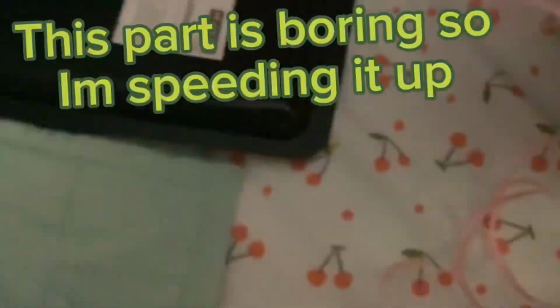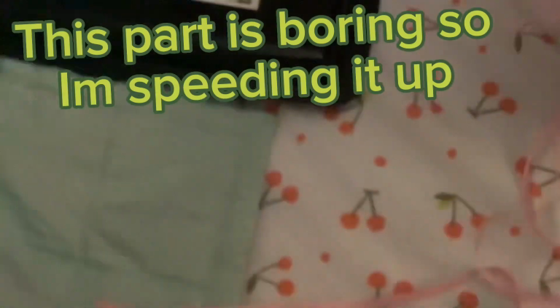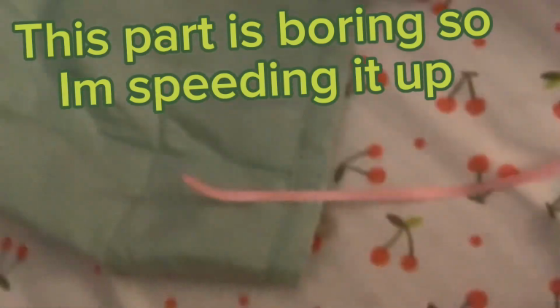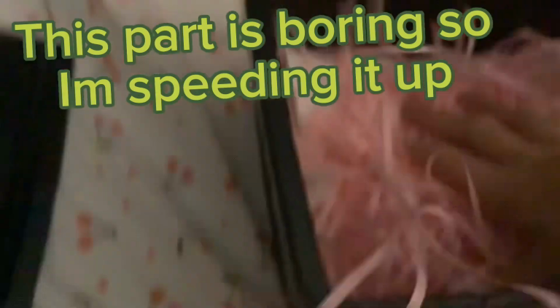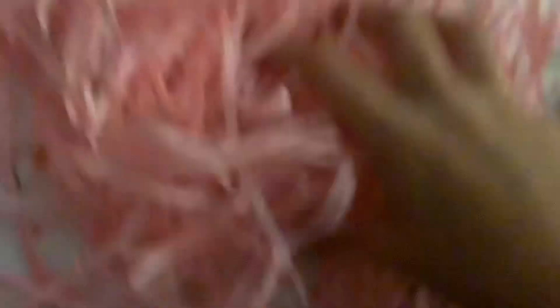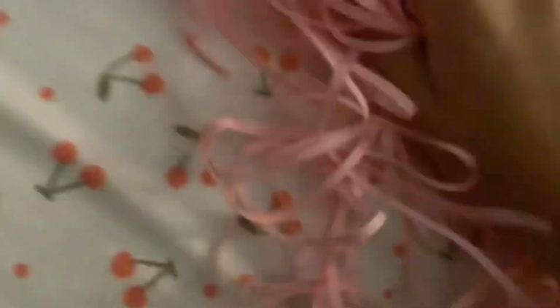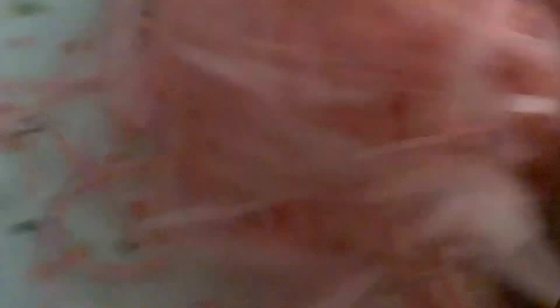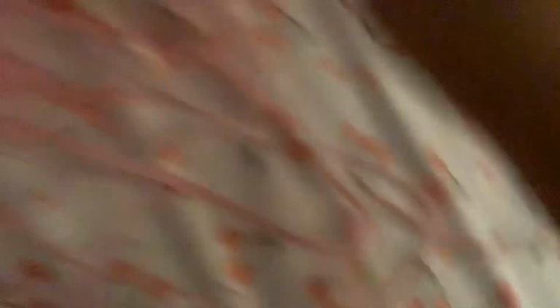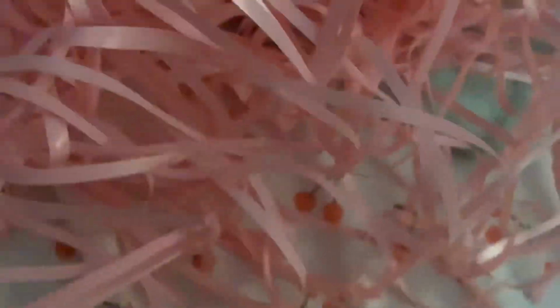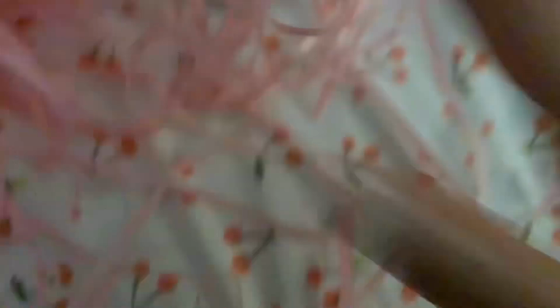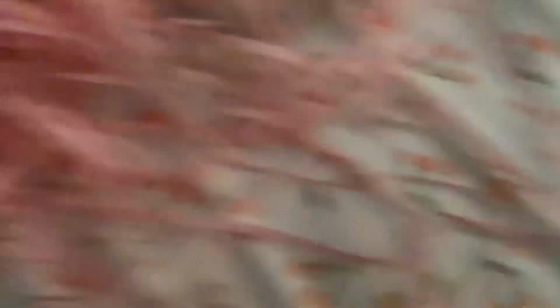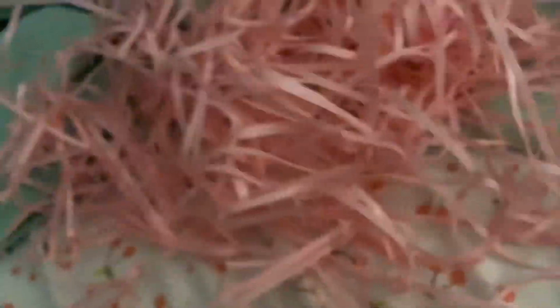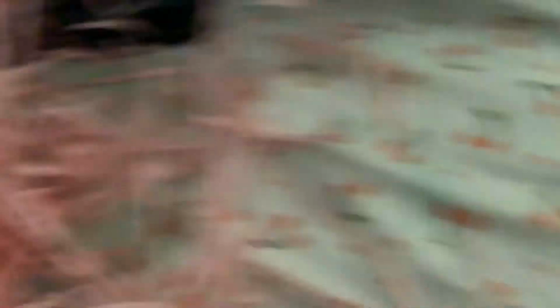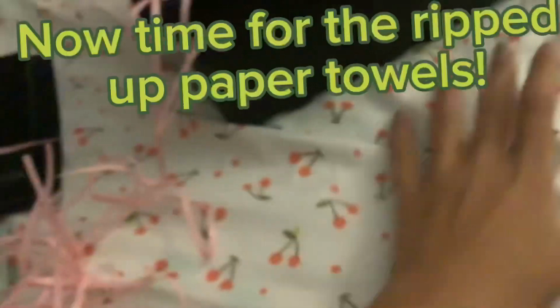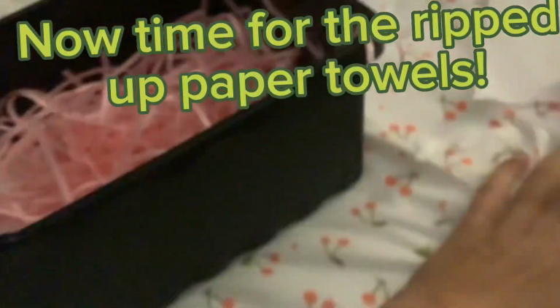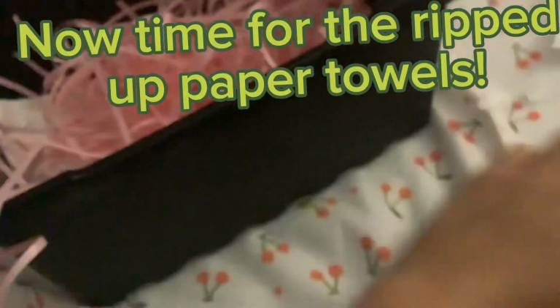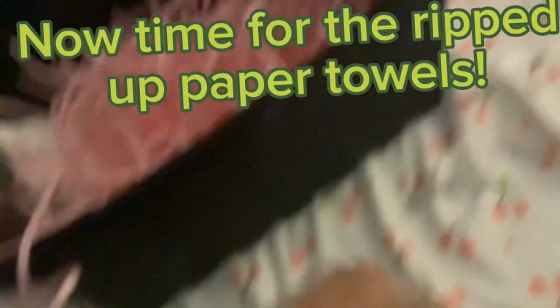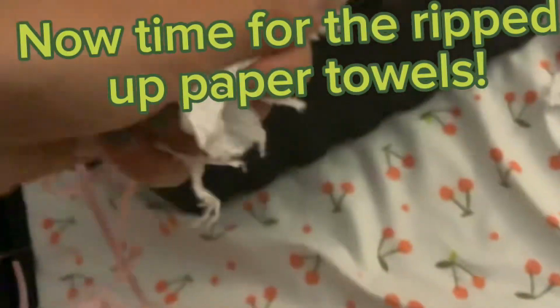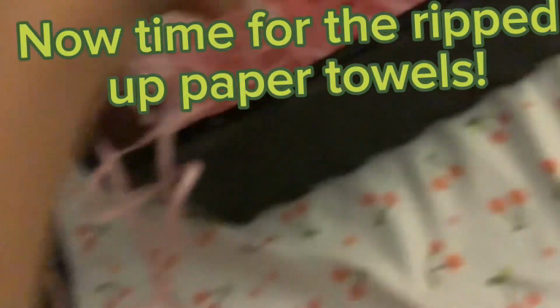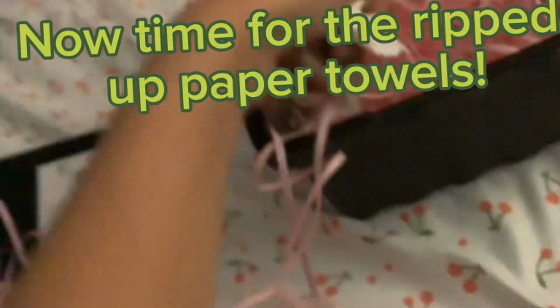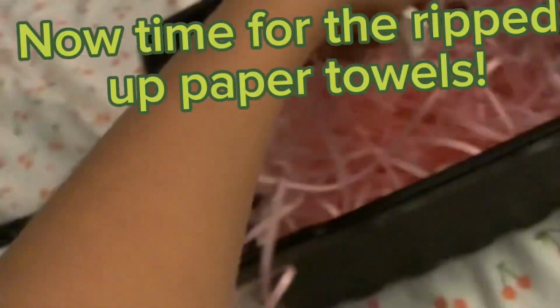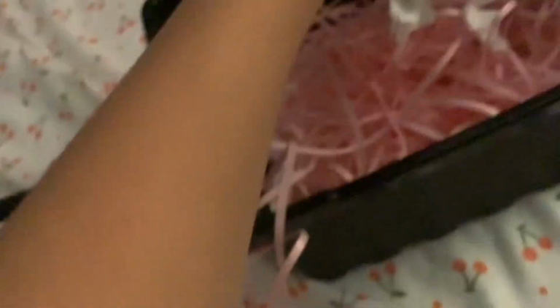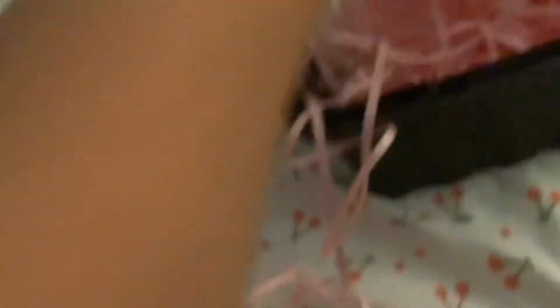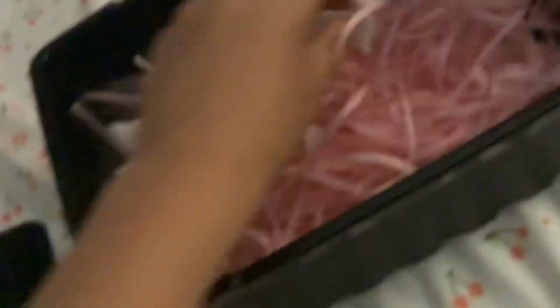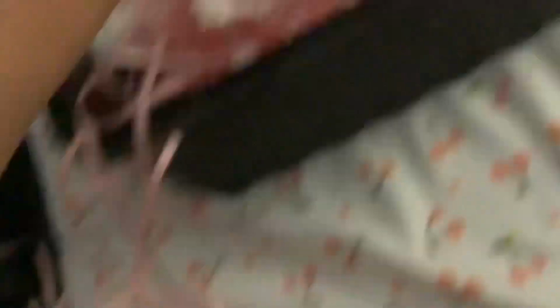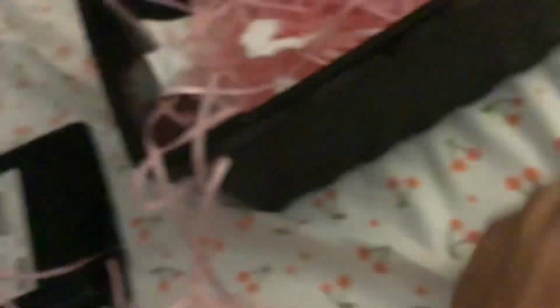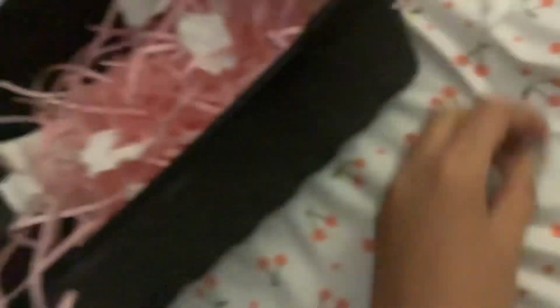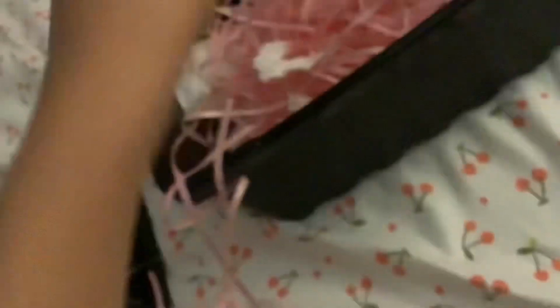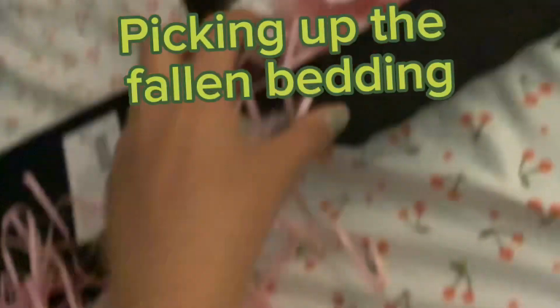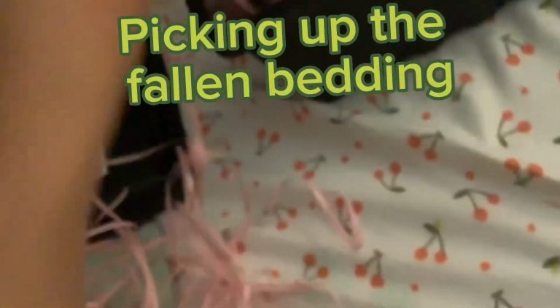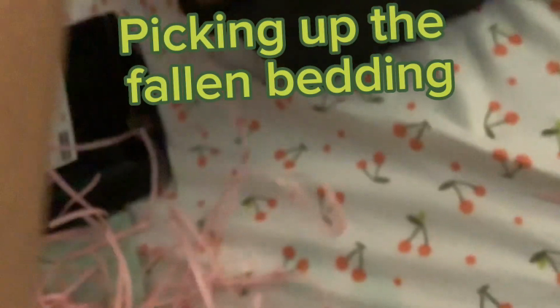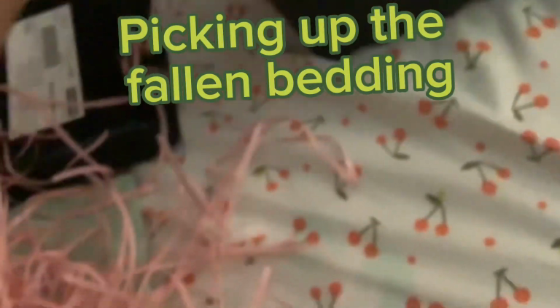This part is boring so I'm speeding it up. Now time for the ripped up paper towels. Picking up the fallen bedding.